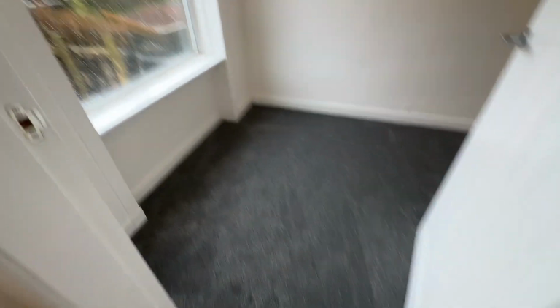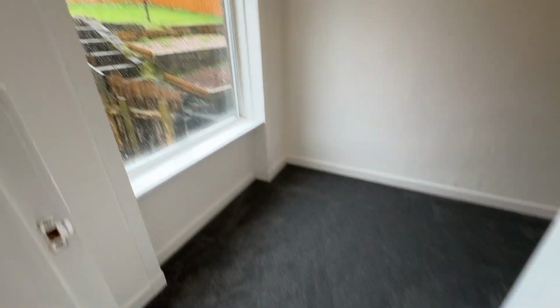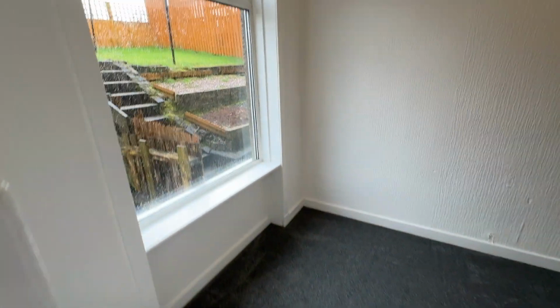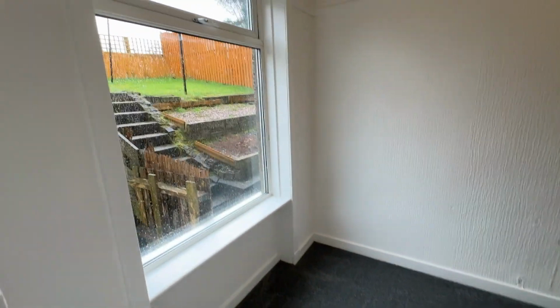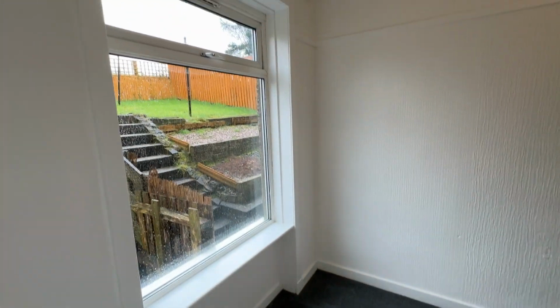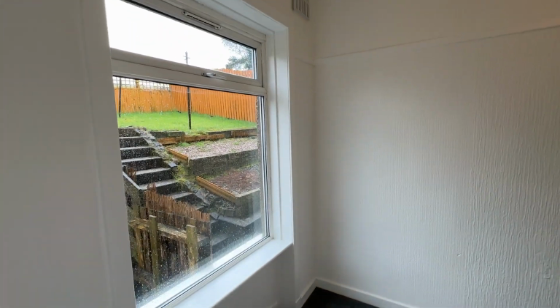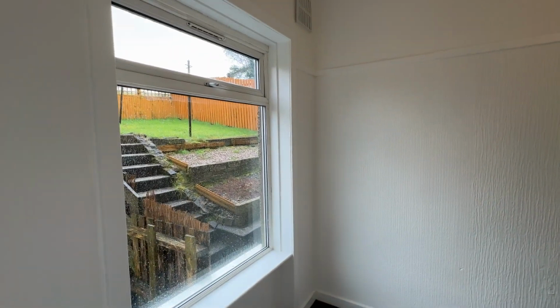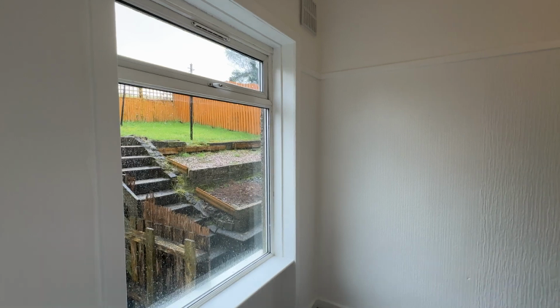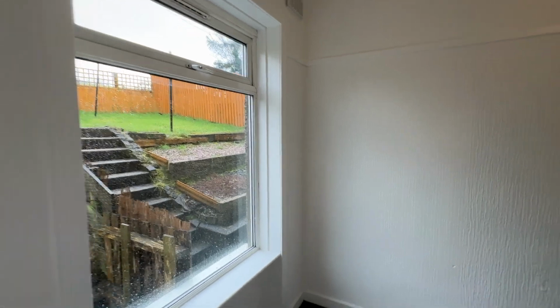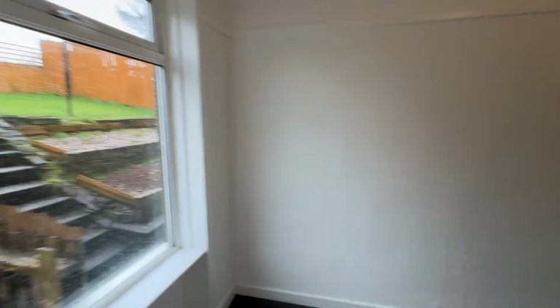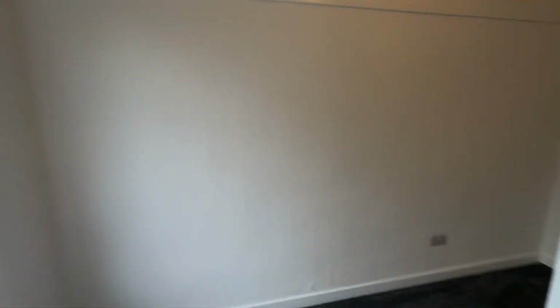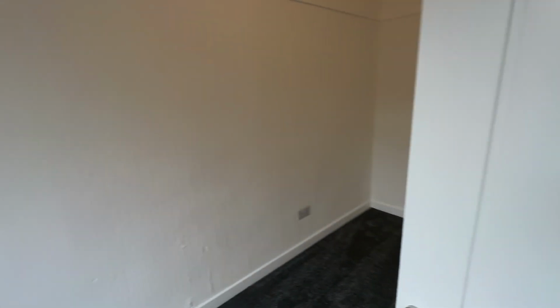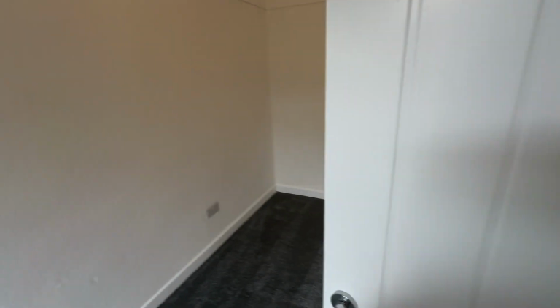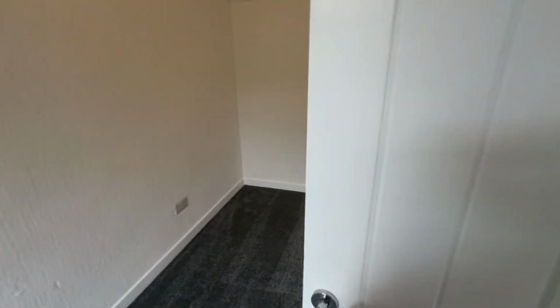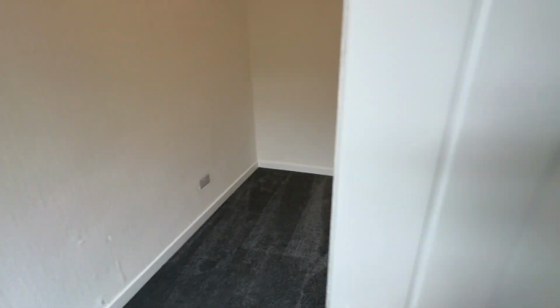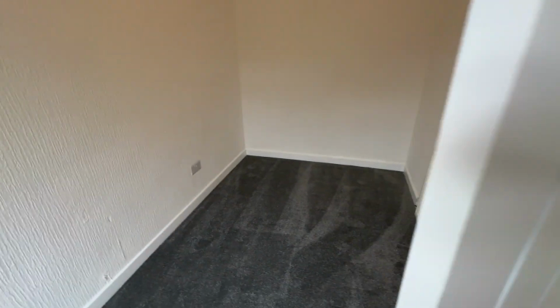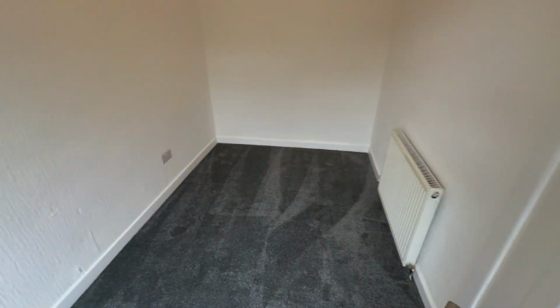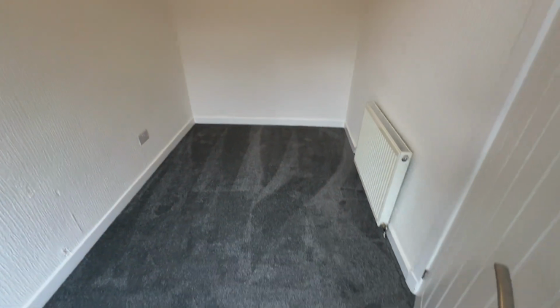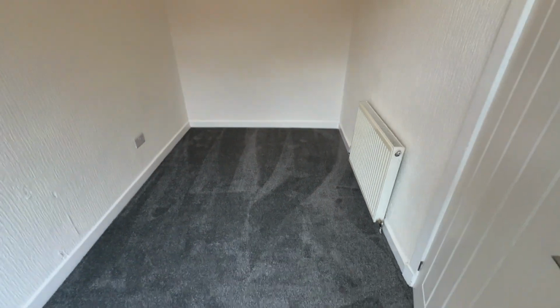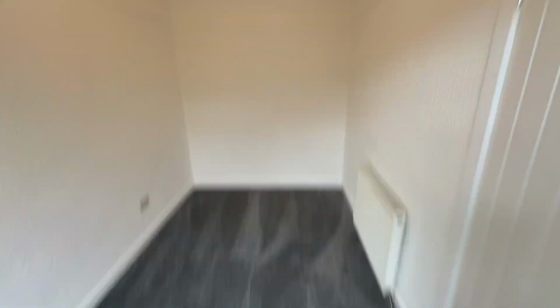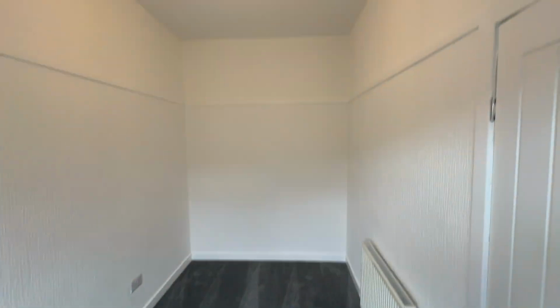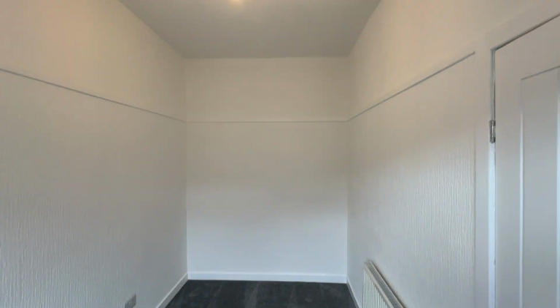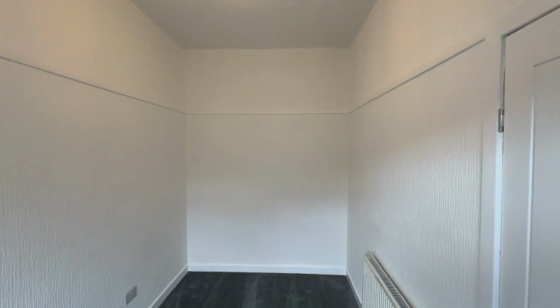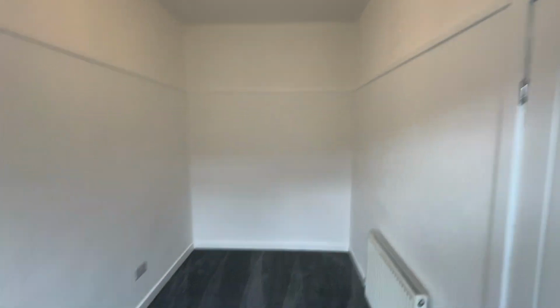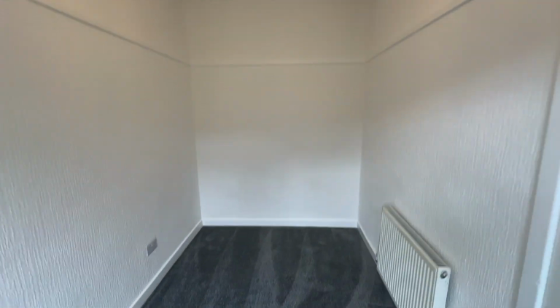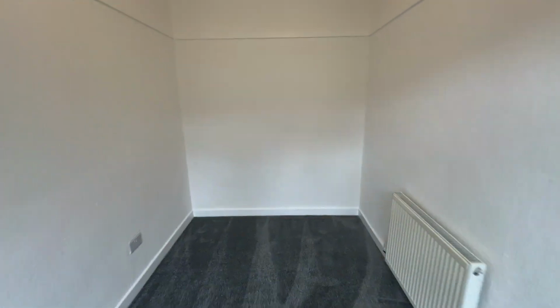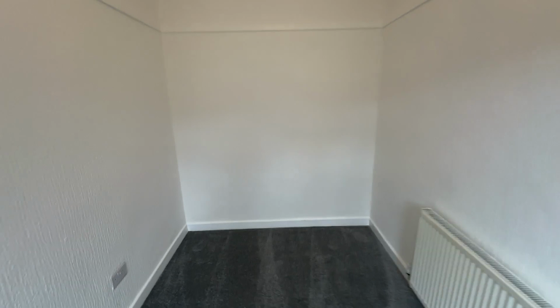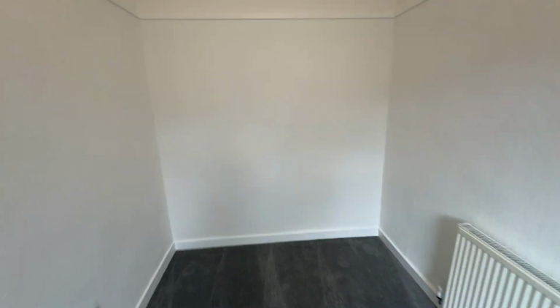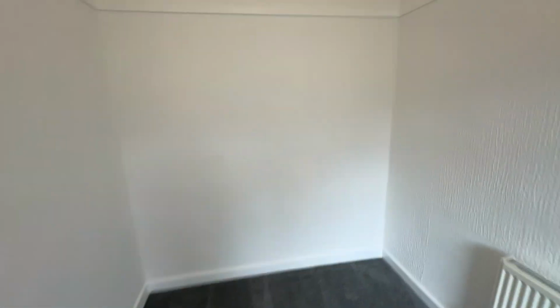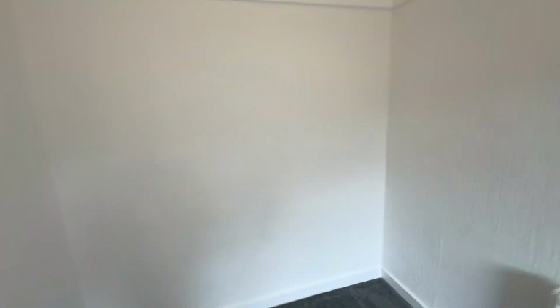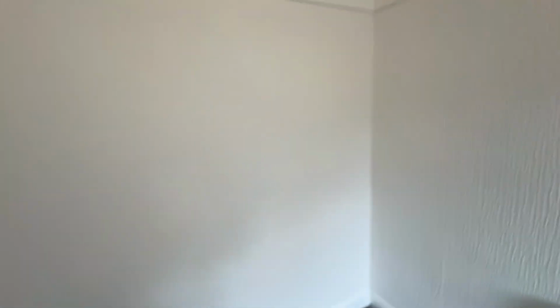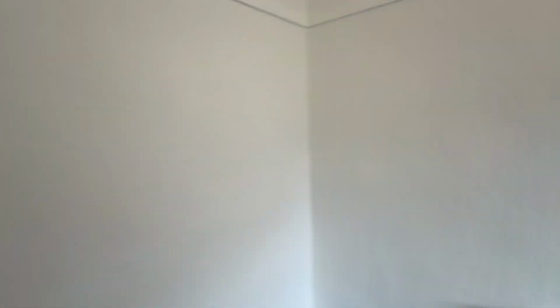New carpet. So this is the third bedroom — stroke dining room, stroke study — or single bedroom. People use it for all different sorts.